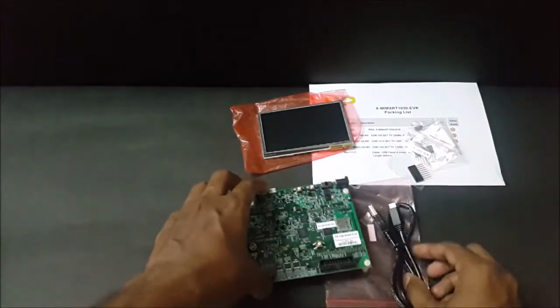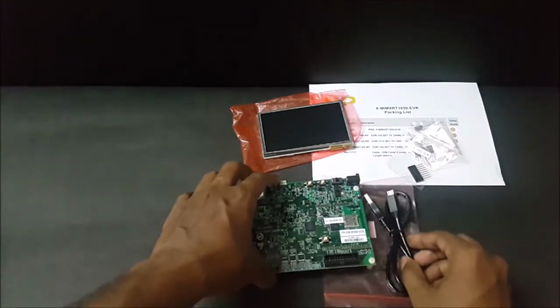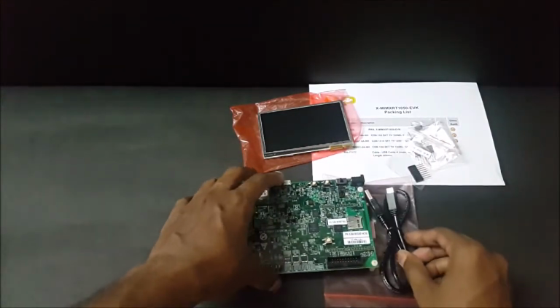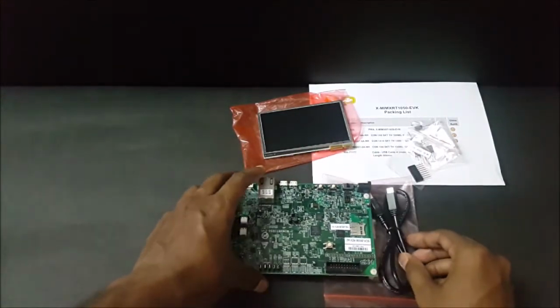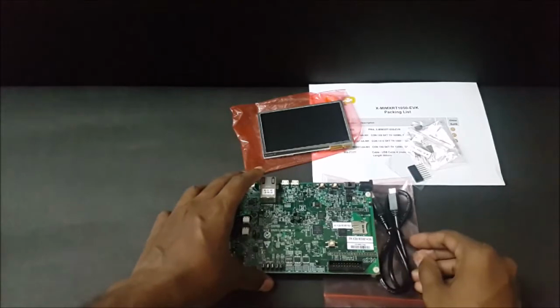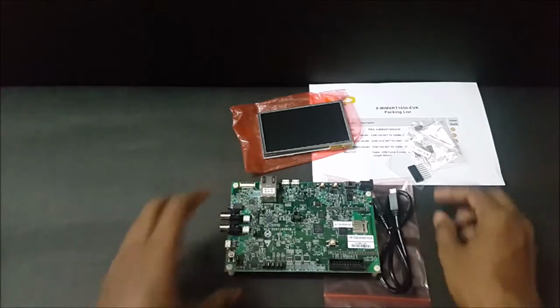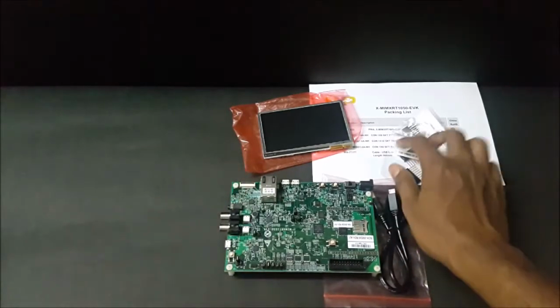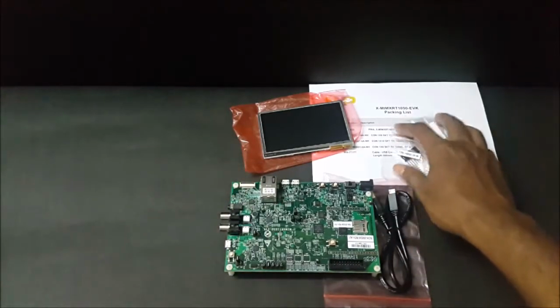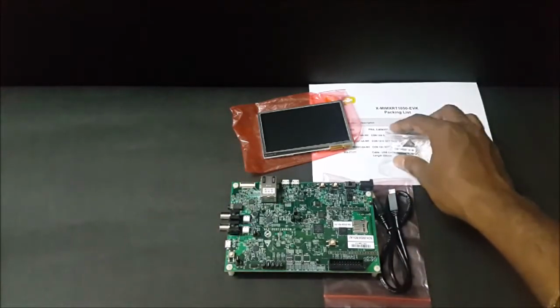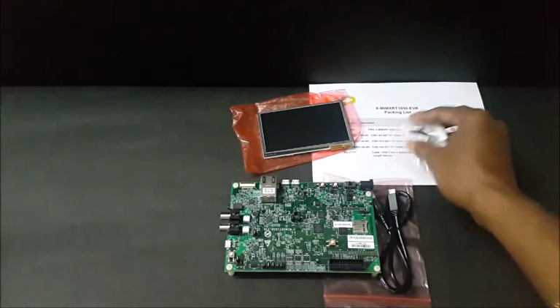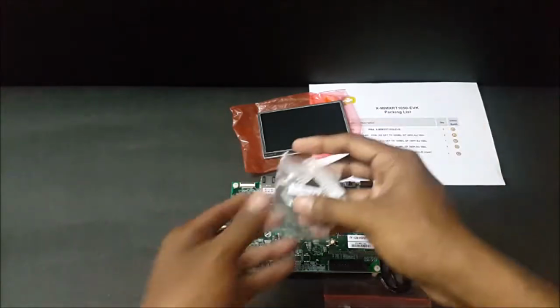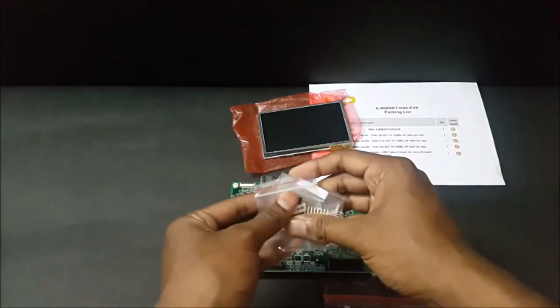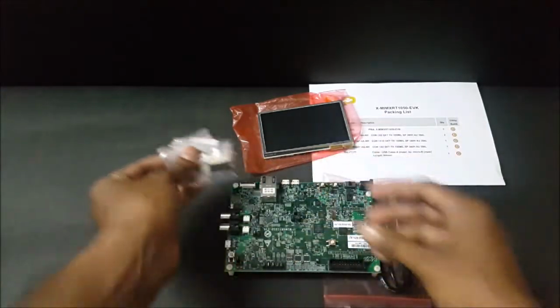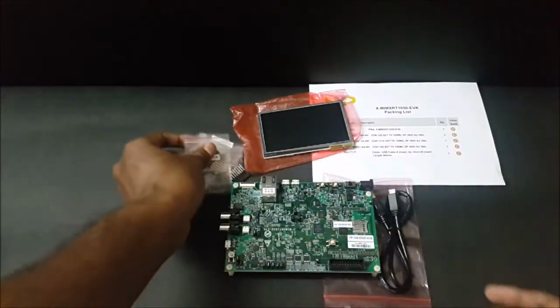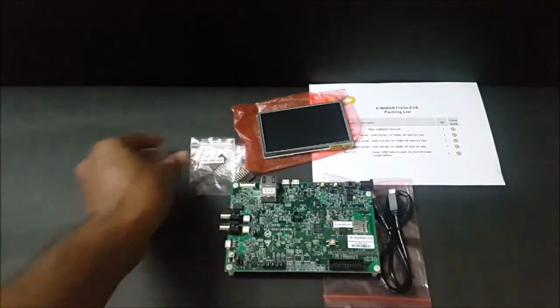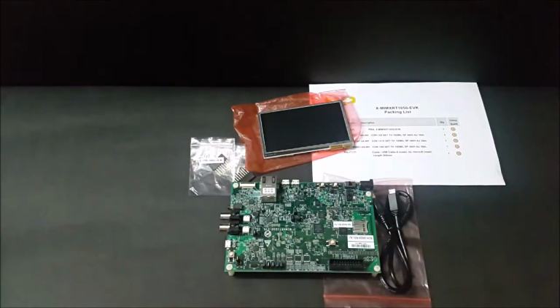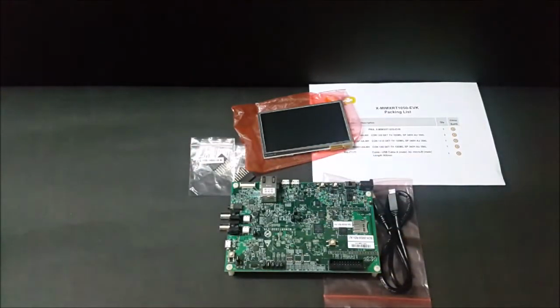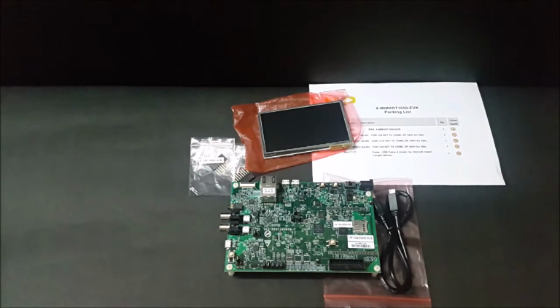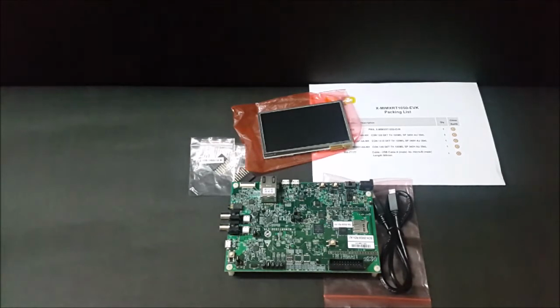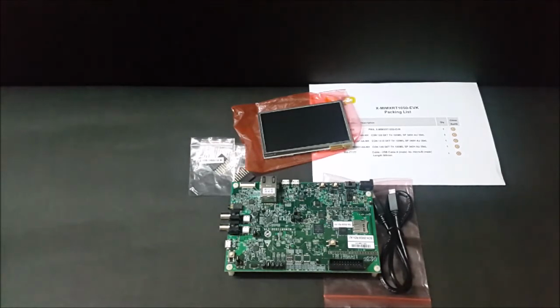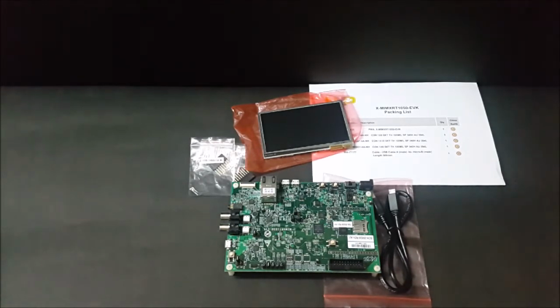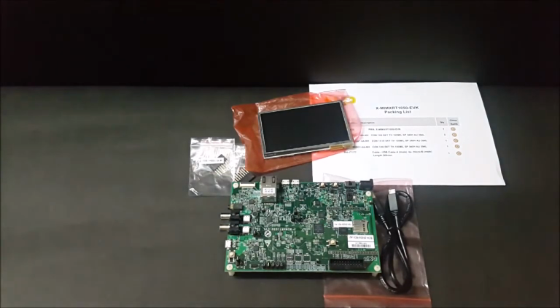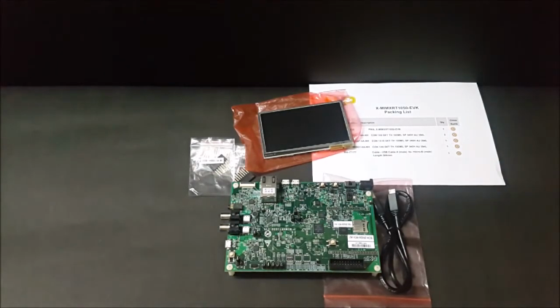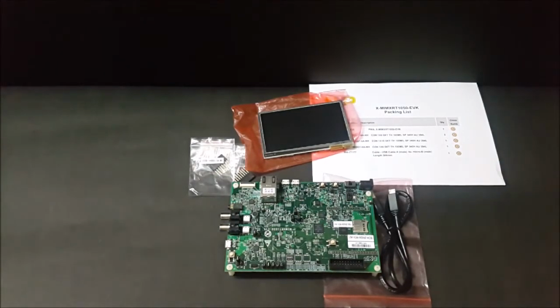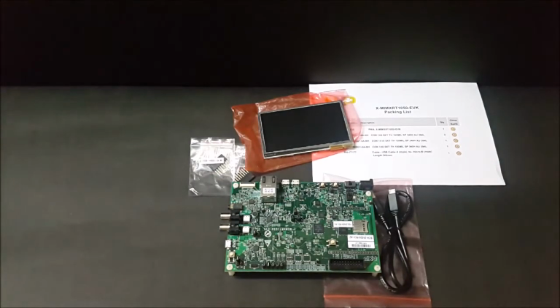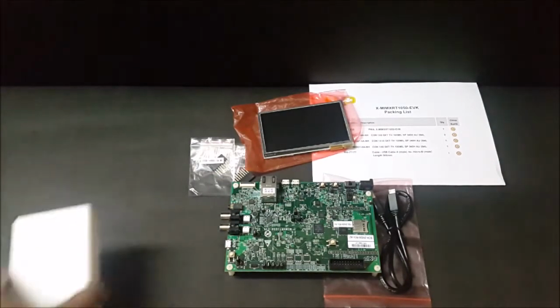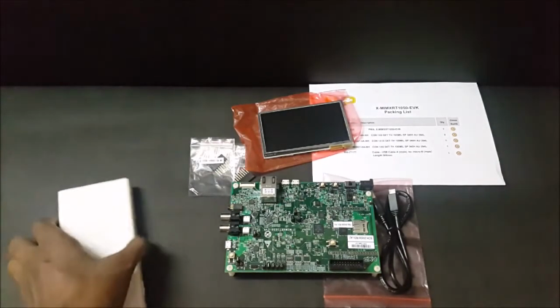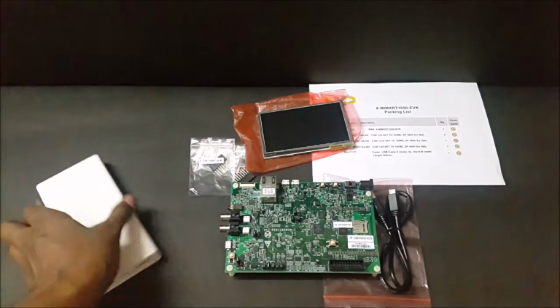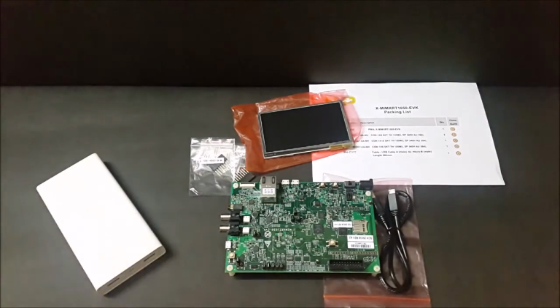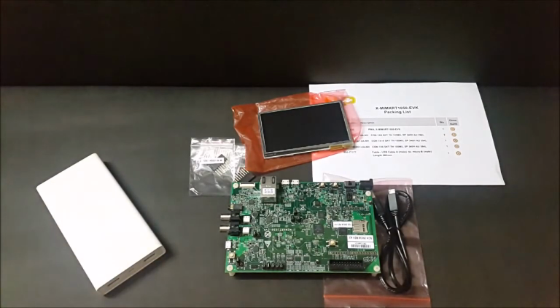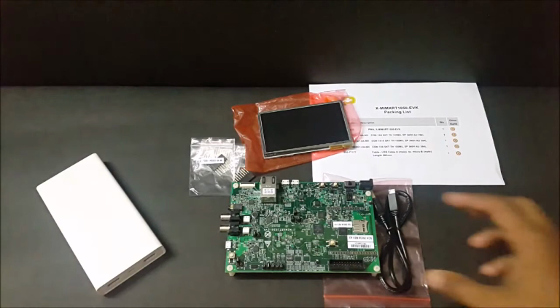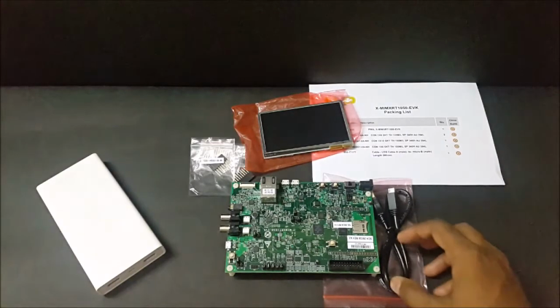This is the entire package or the kit: header pins, display, USB cable, and the MIMX RT1050 EVK board.